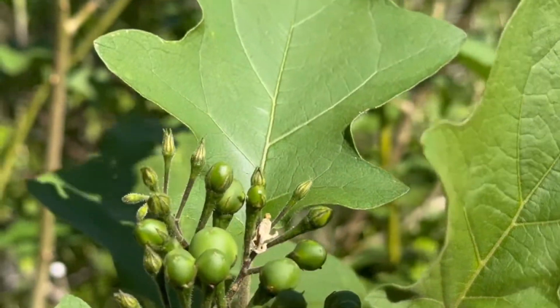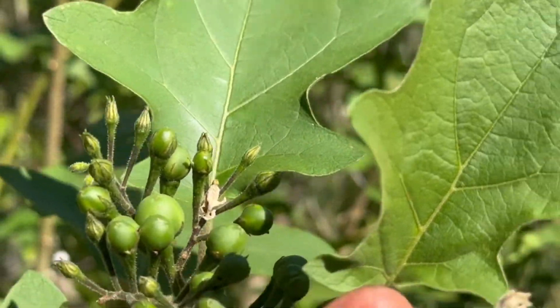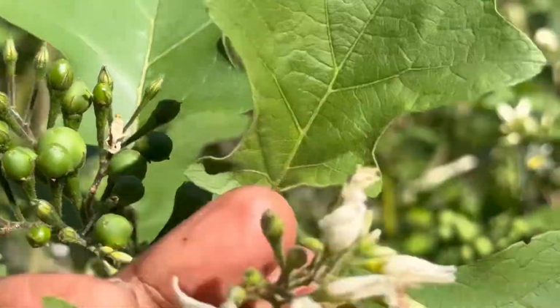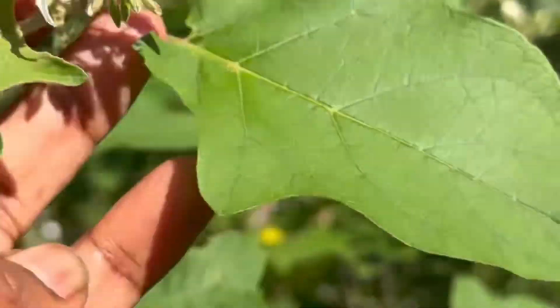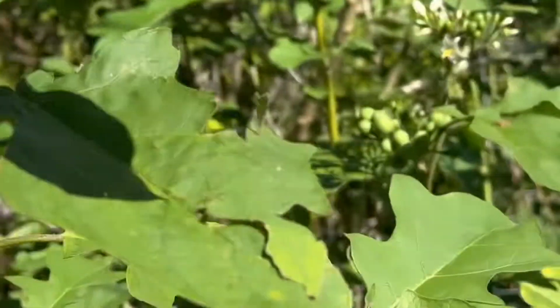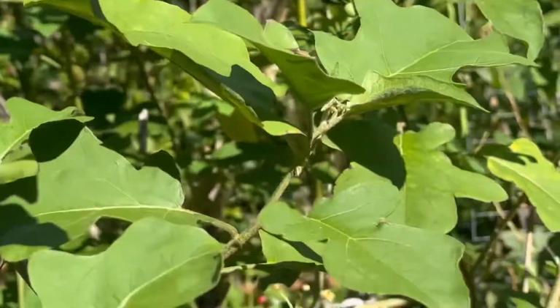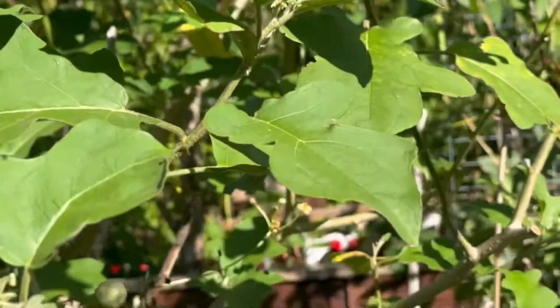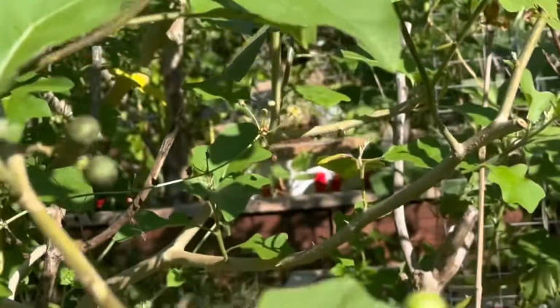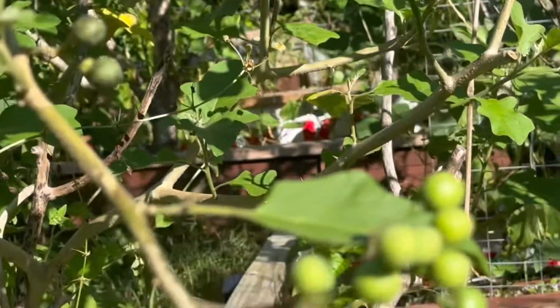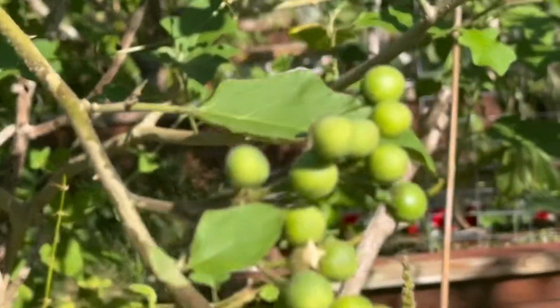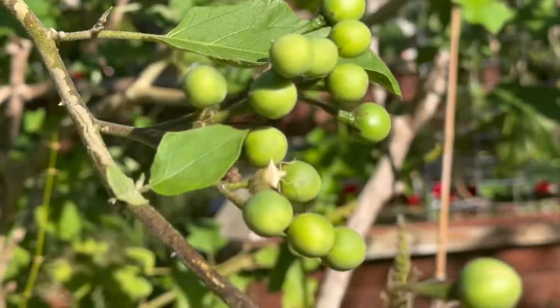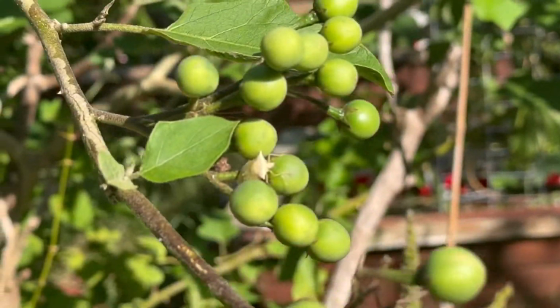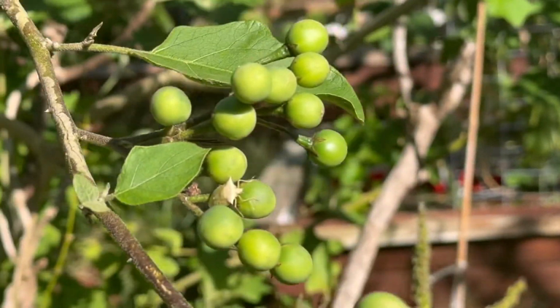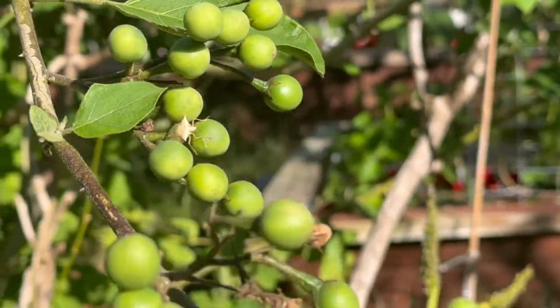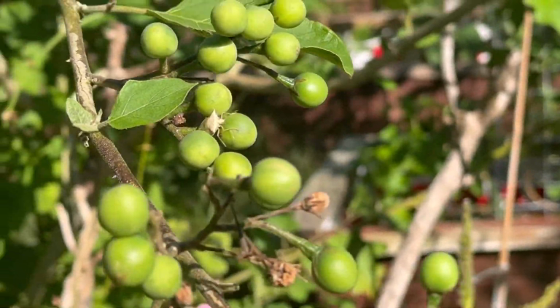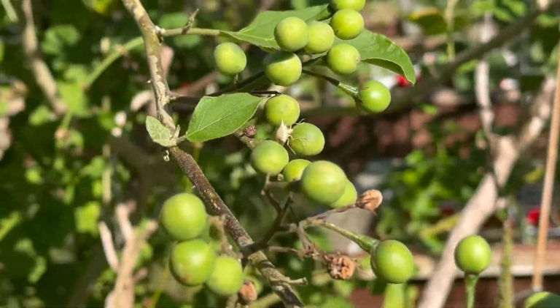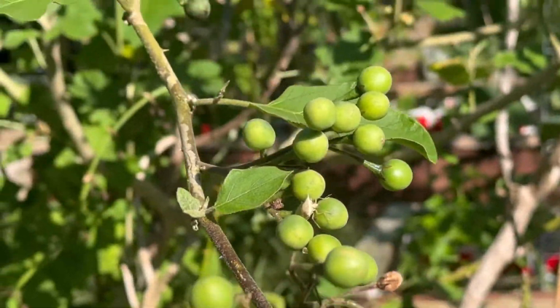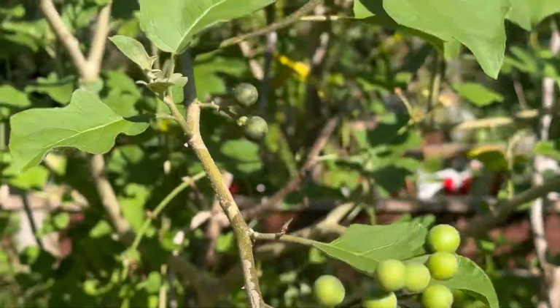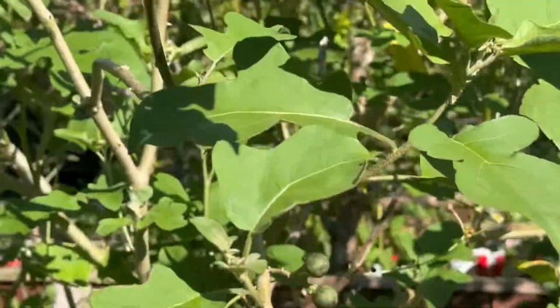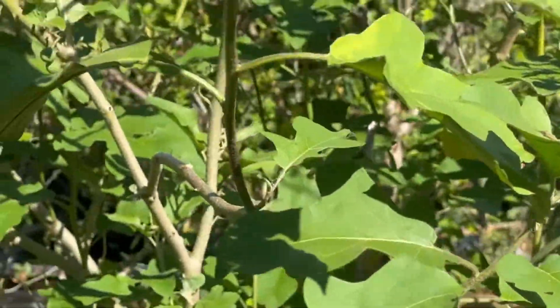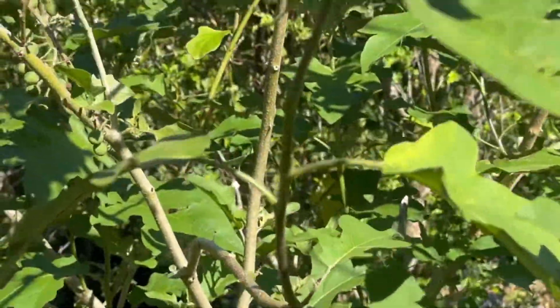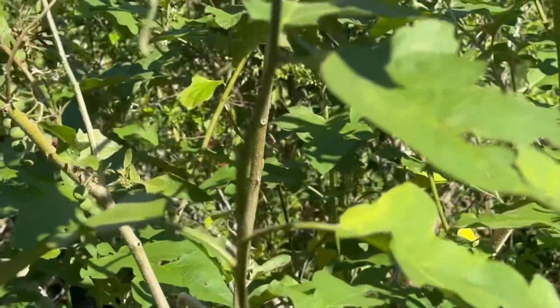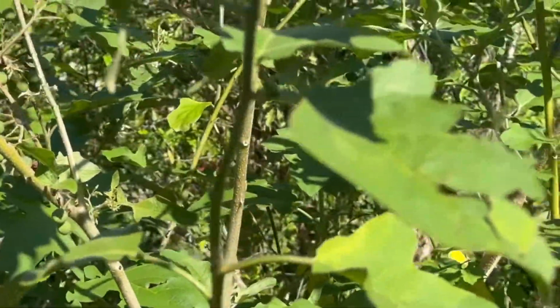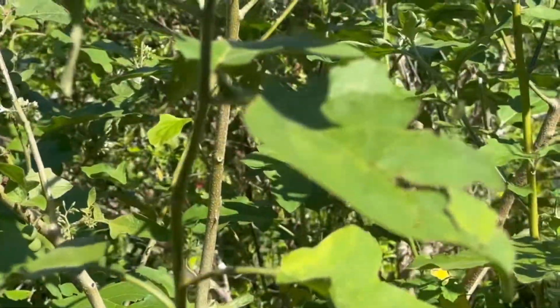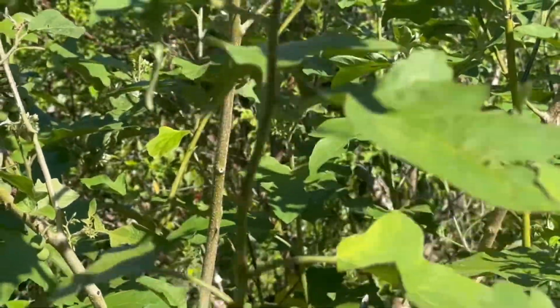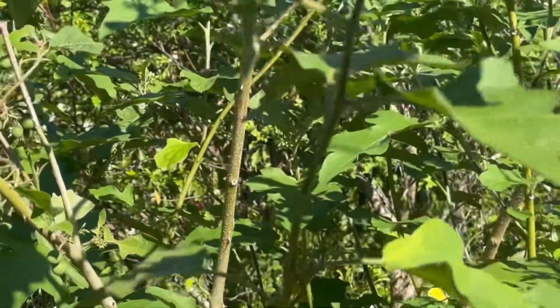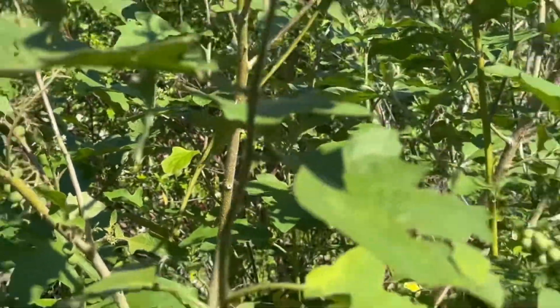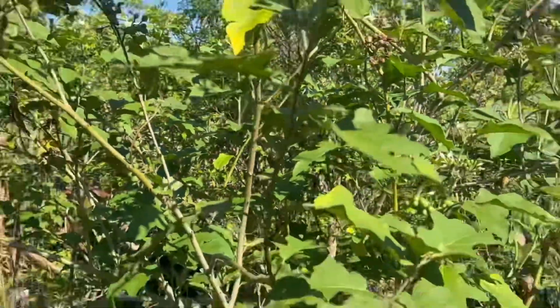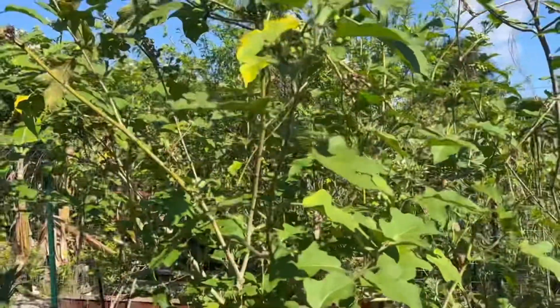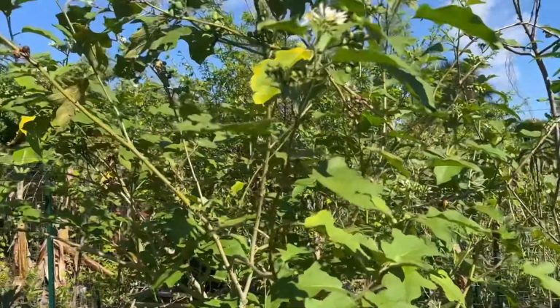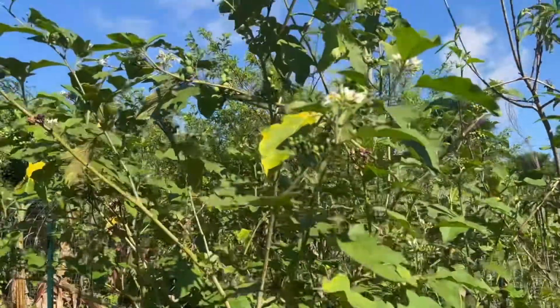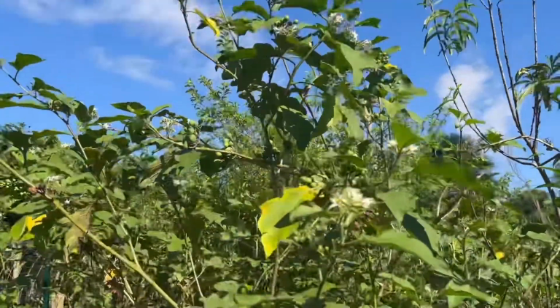Solanum turvum is in the same family as tomatoes, peppers, and eggplants. While the berries of the turkey berry can be eaten, our main reason for growing this plant is that we use it as a rootstock.